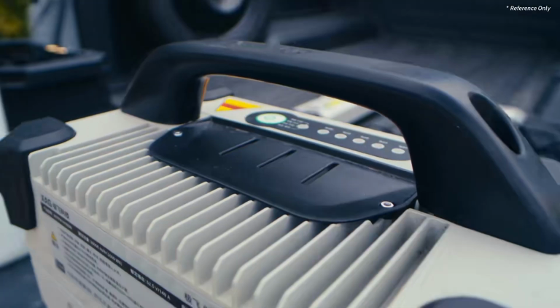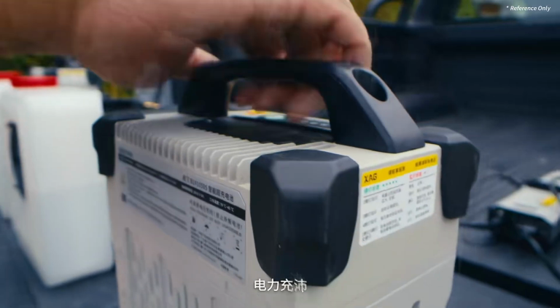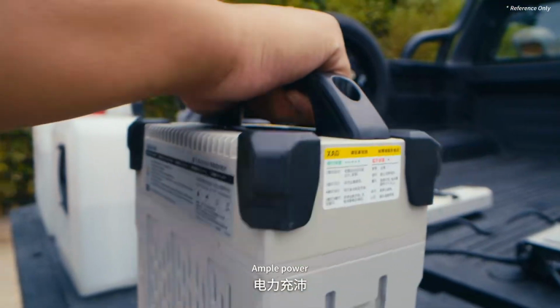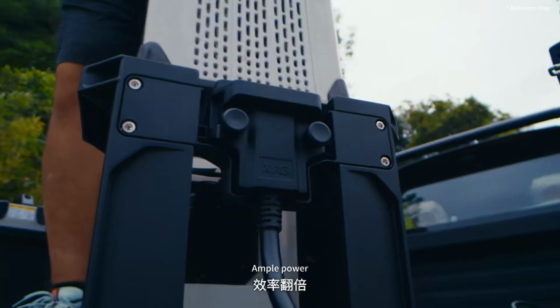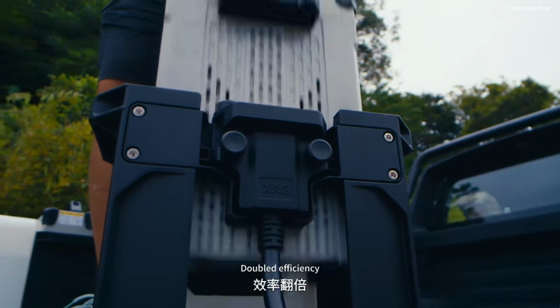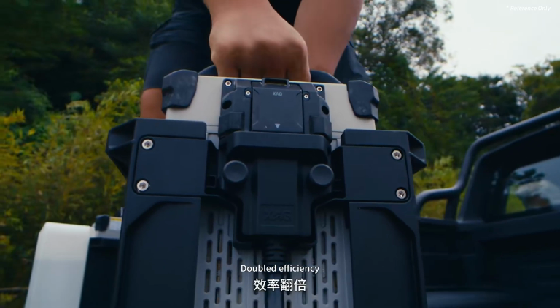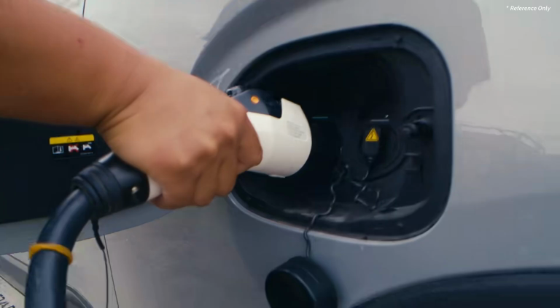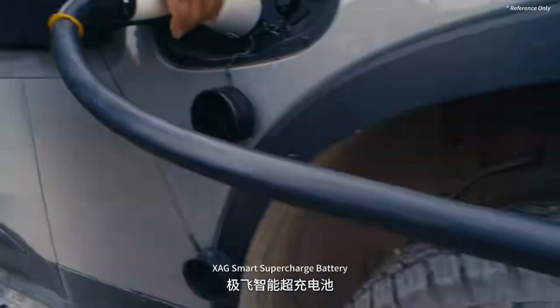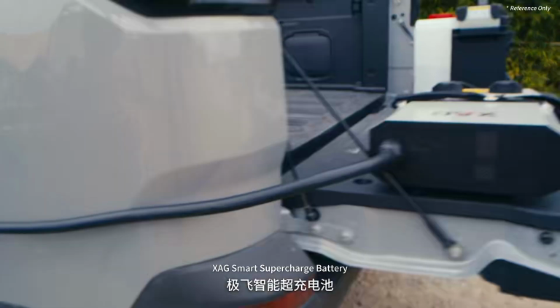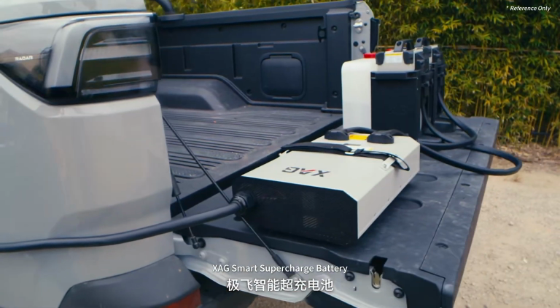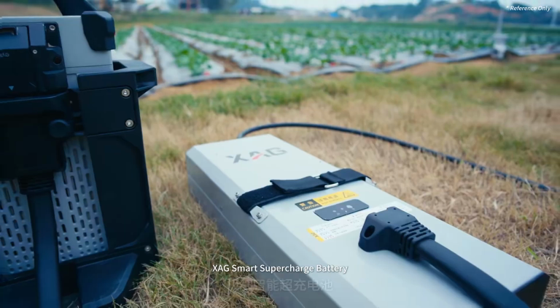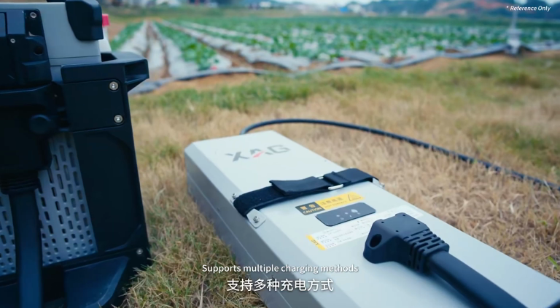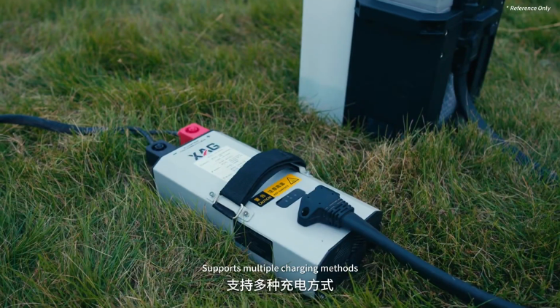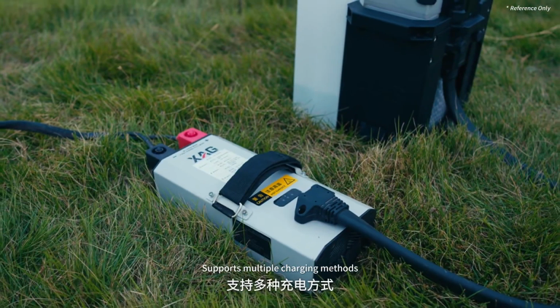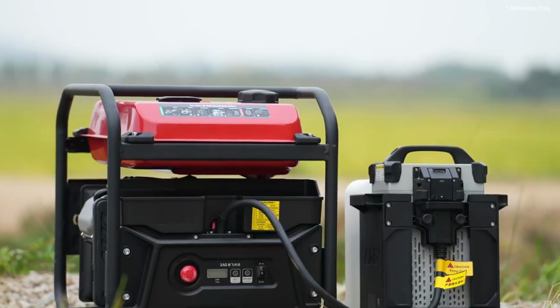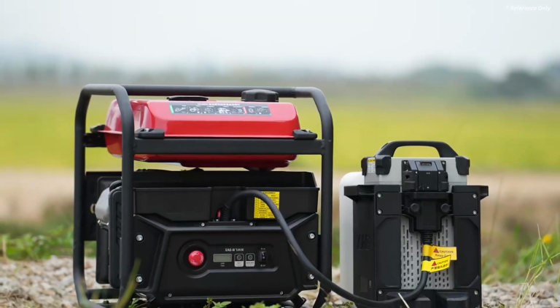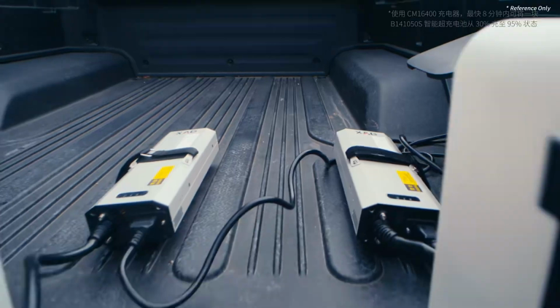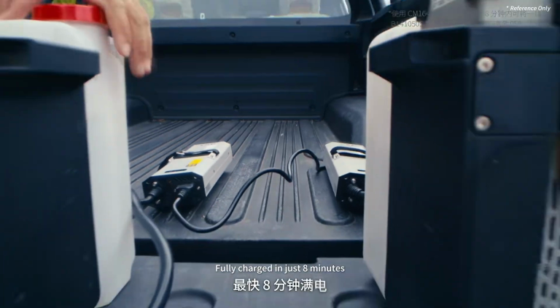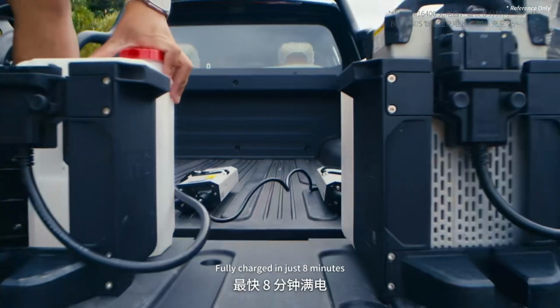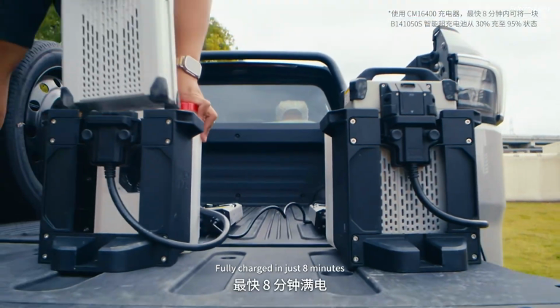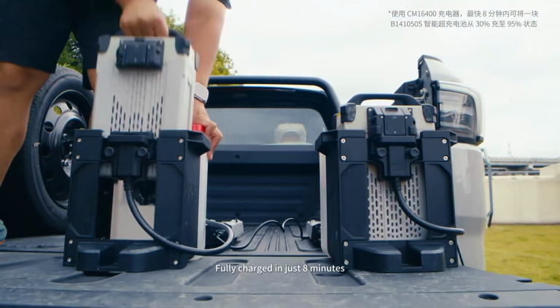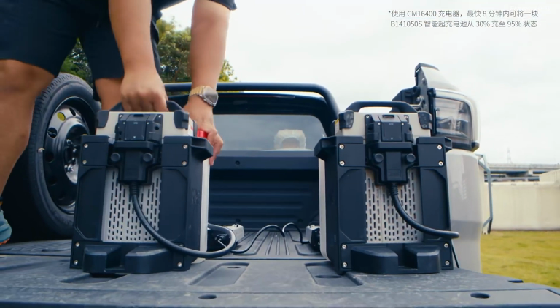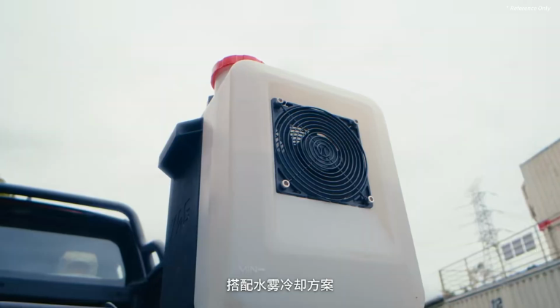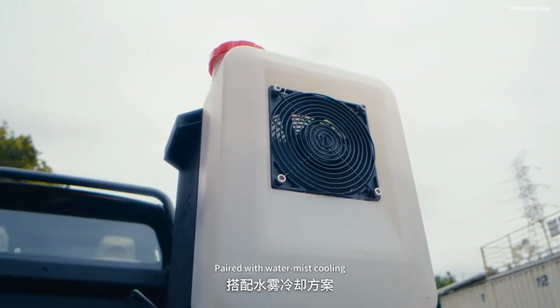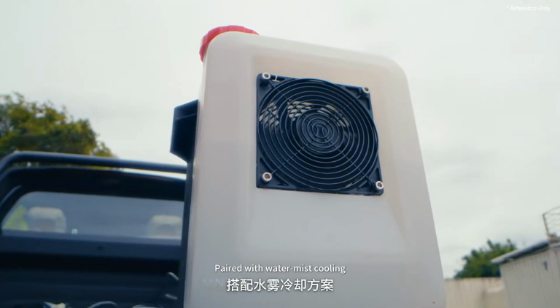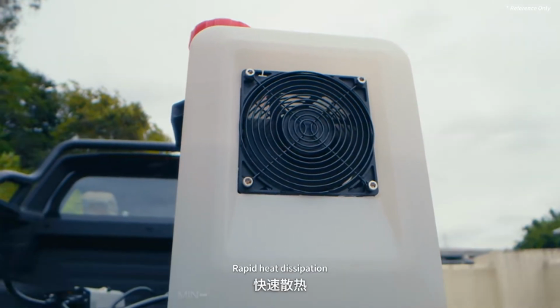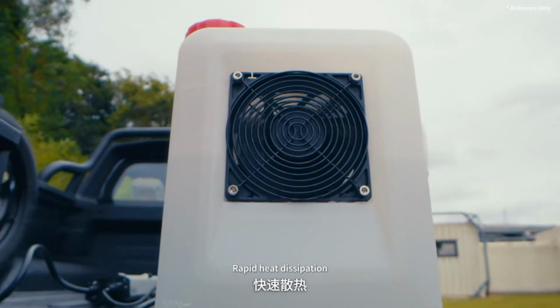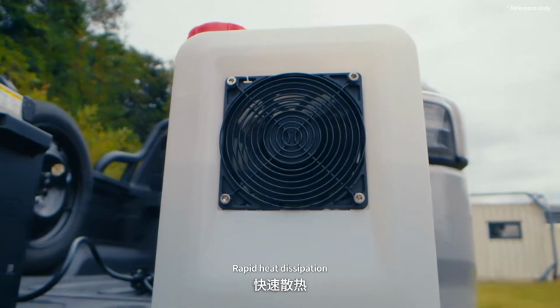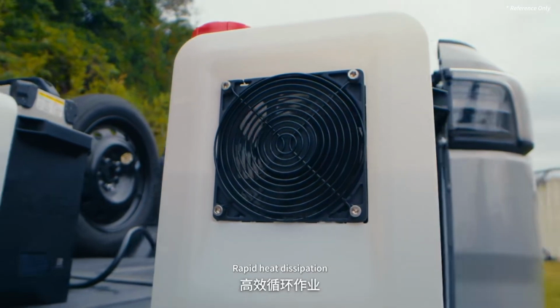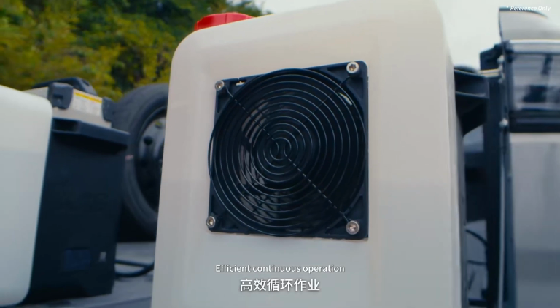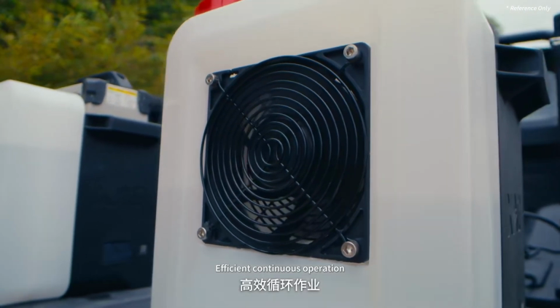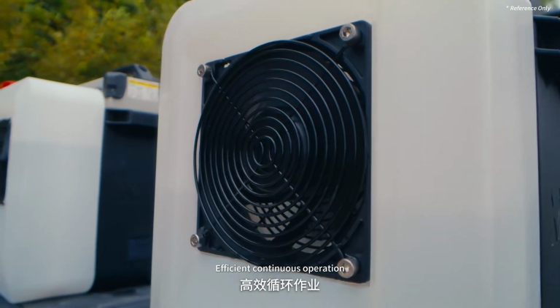Ample power. The XAG smart supercharged battery supports multiple charging methods — fully charged in just 8 minutes. Paired with water mist cooling for rapid heat dissipation and efficient continuous operation.